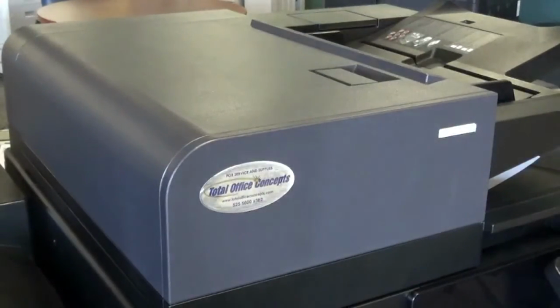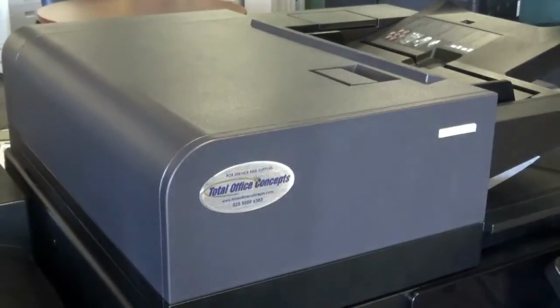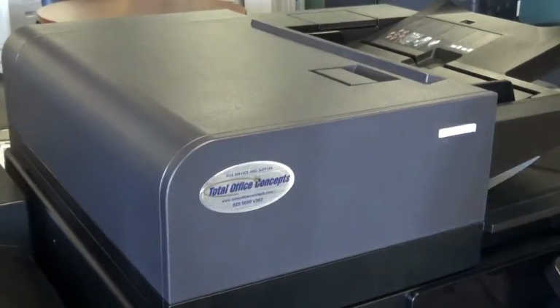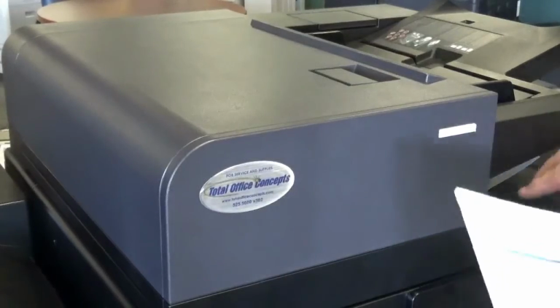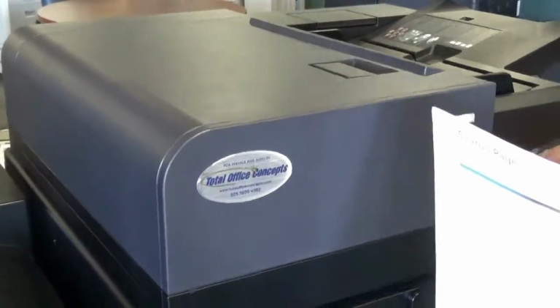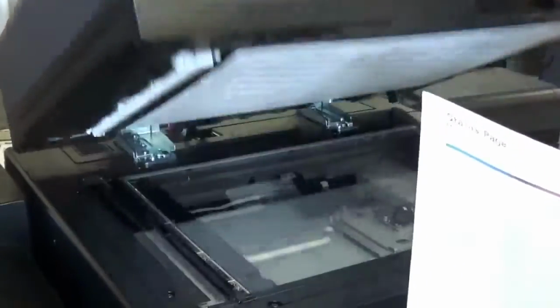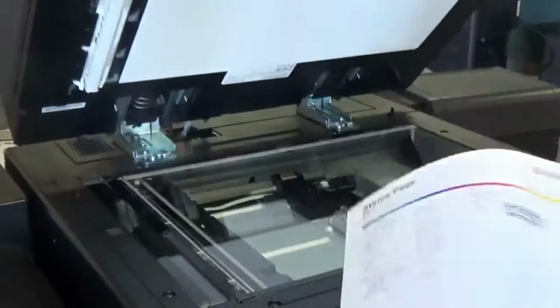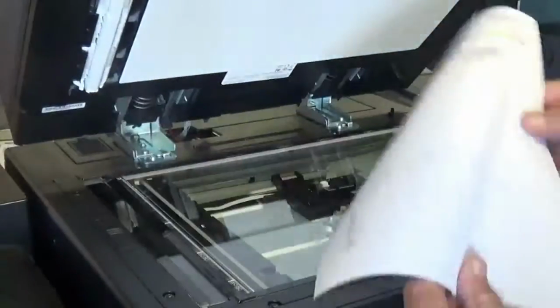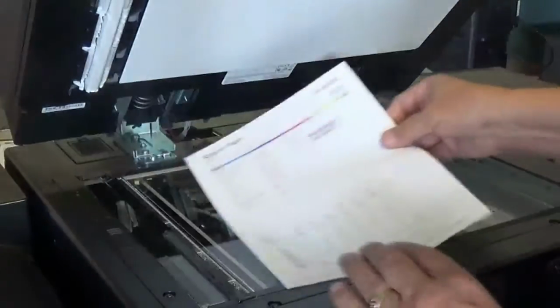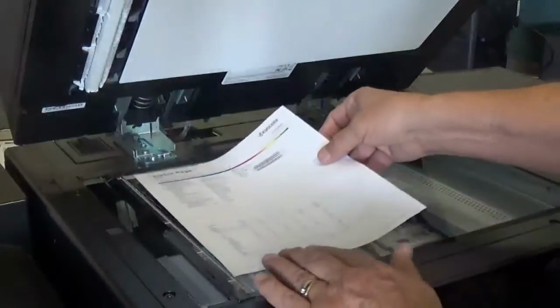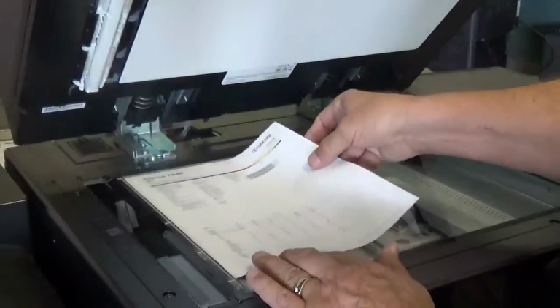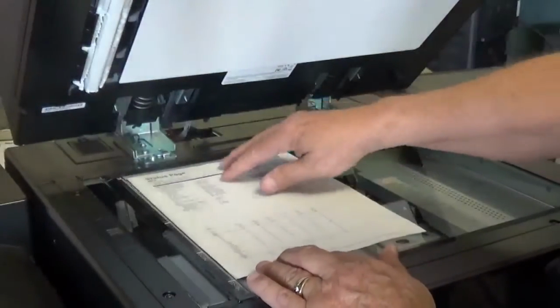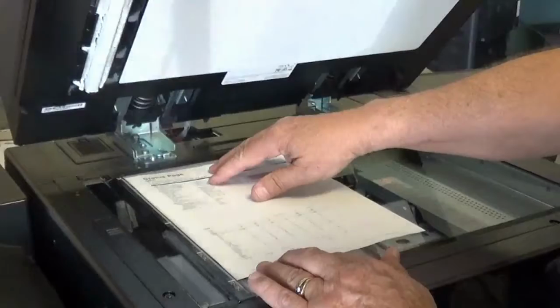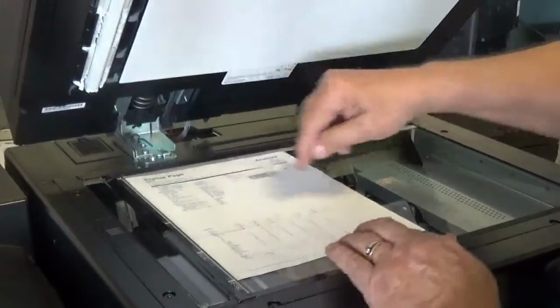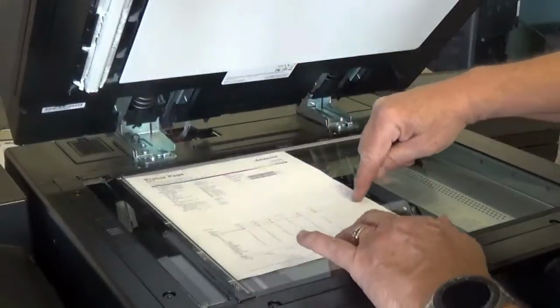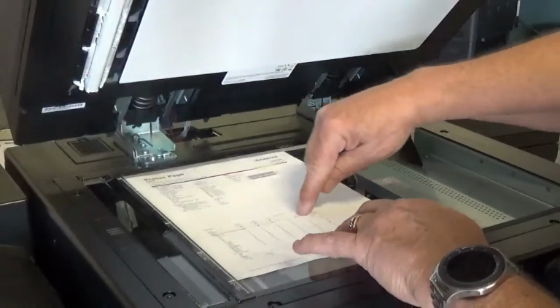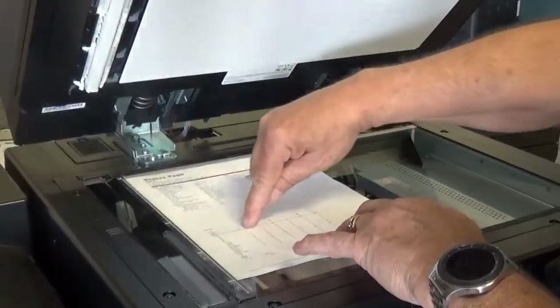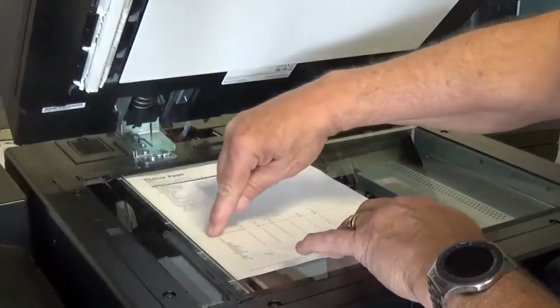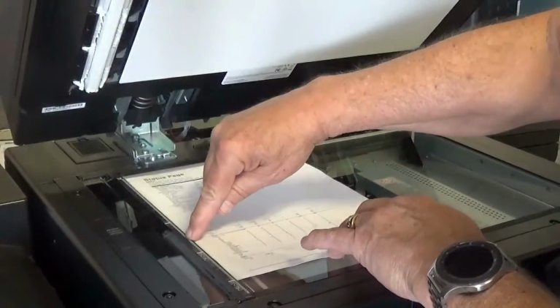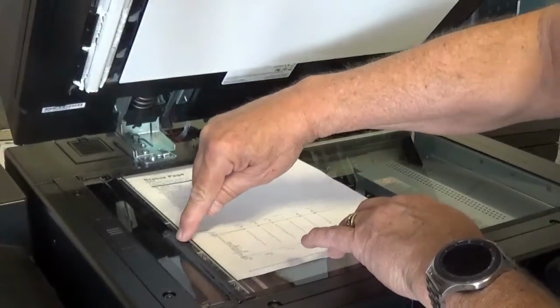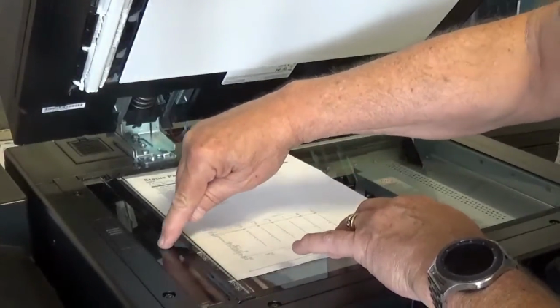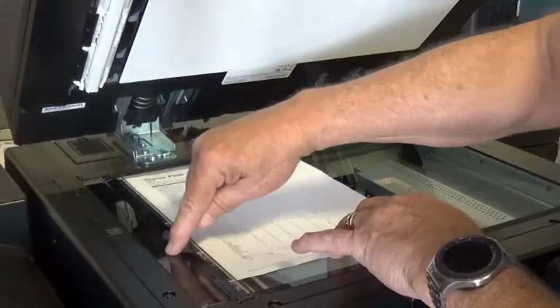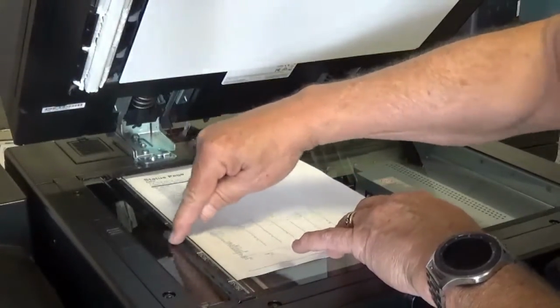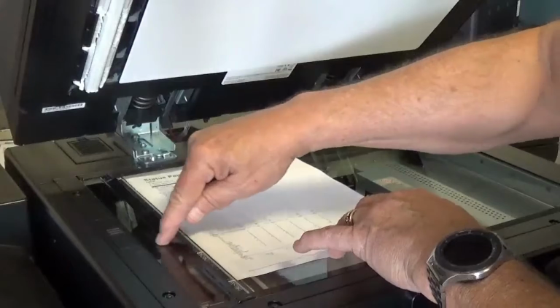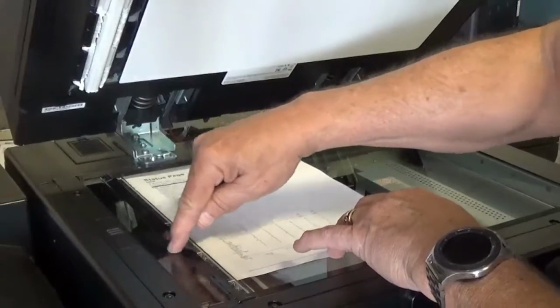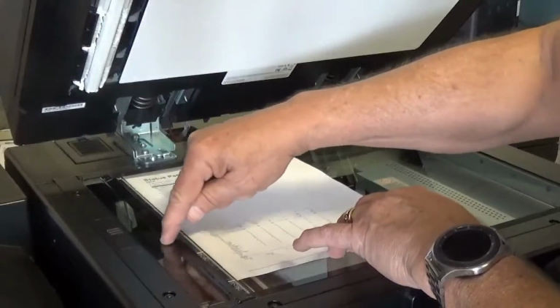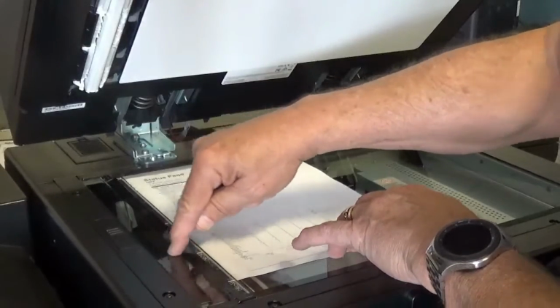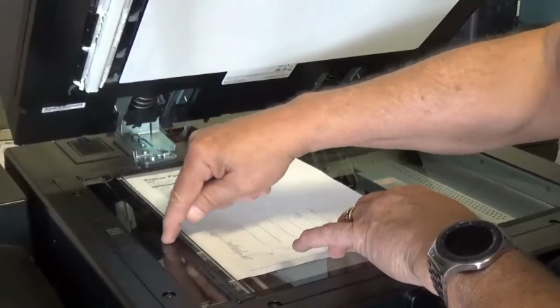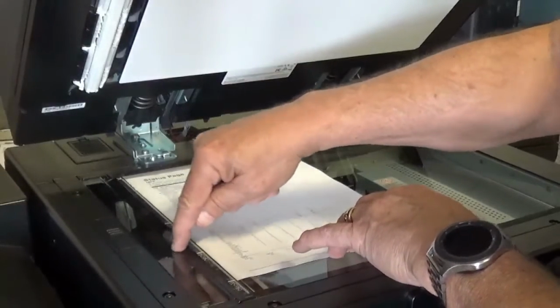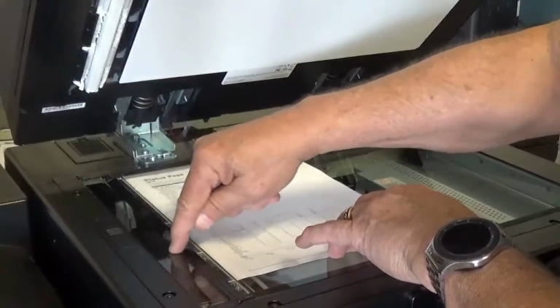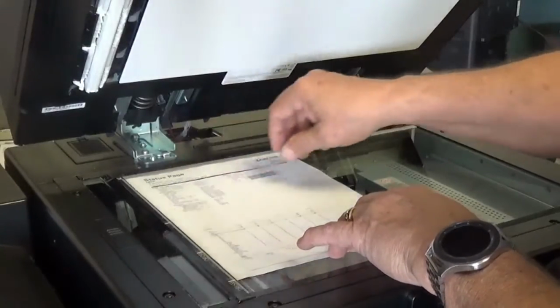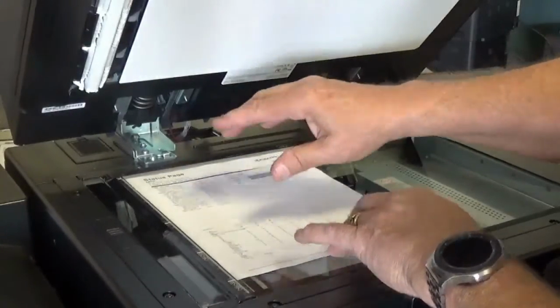Here's another tip. If you're having difficulty seeing any marks on the slick glass, you can identify the area that needs attention by taking the copy with the unwanted lines and placing it face up on the platen glass. The unwanted lines will point to the area that needs attention.